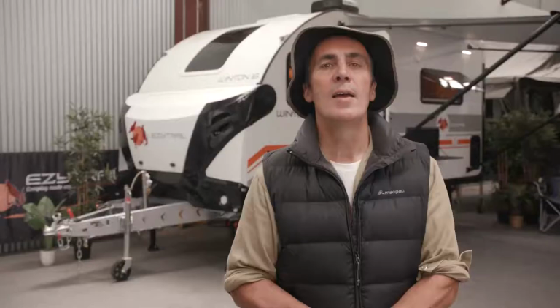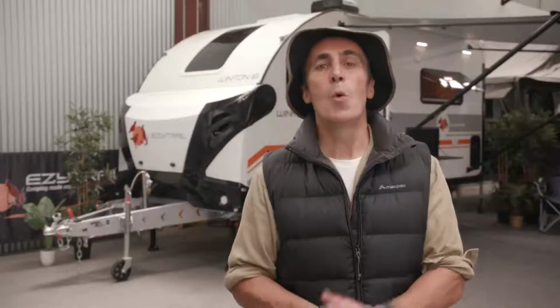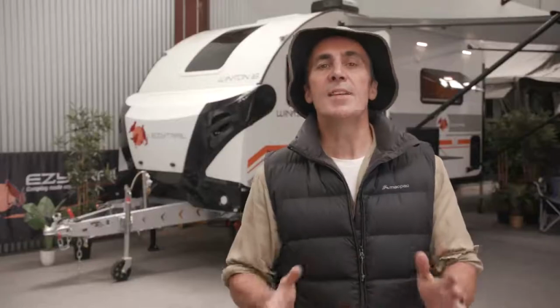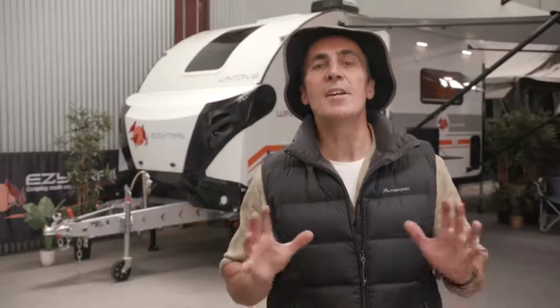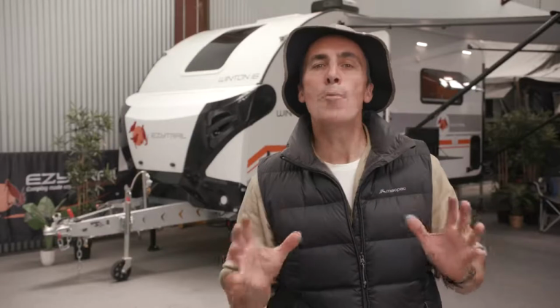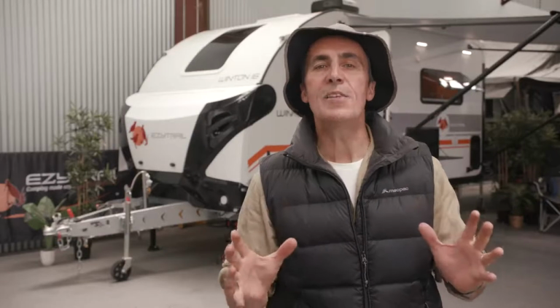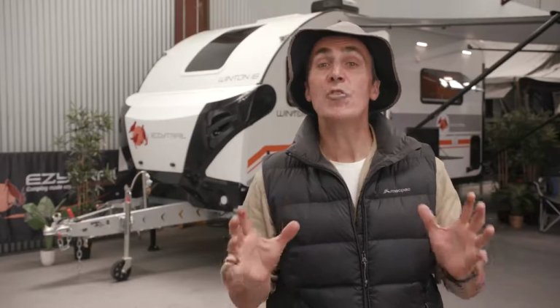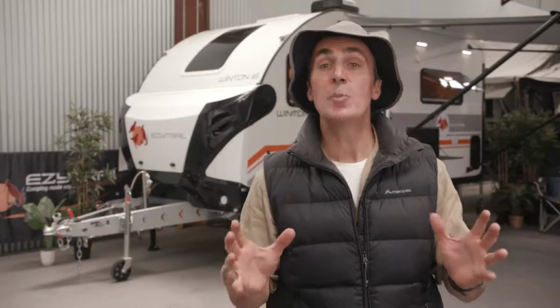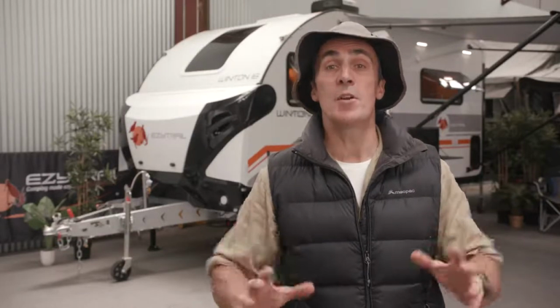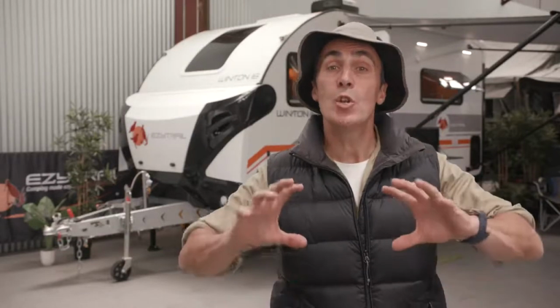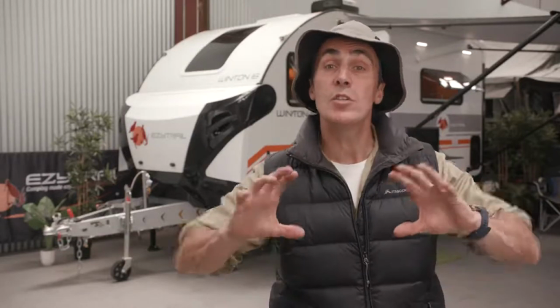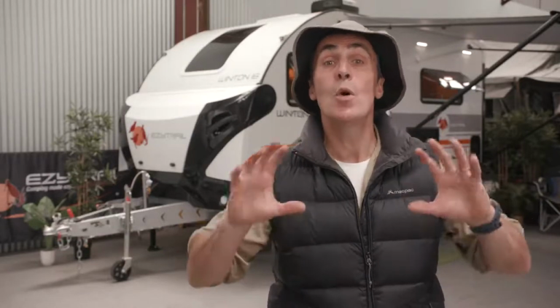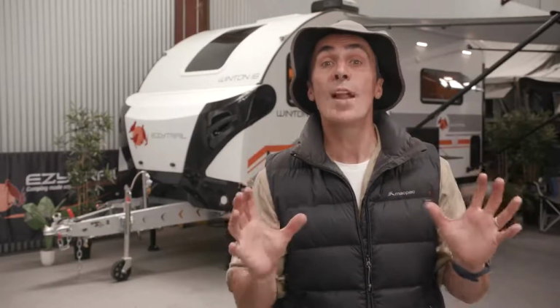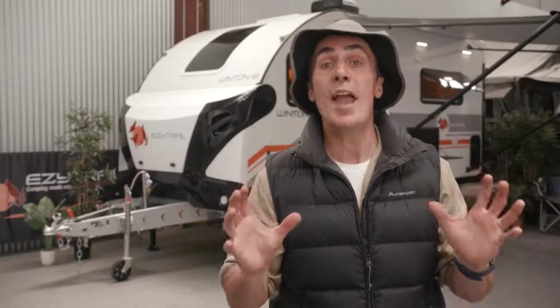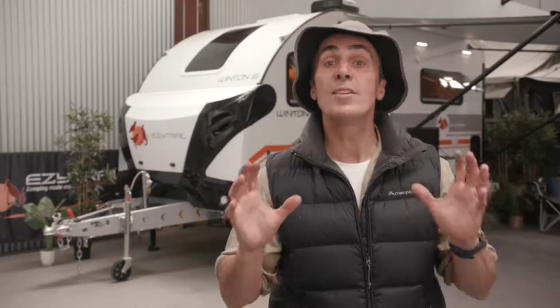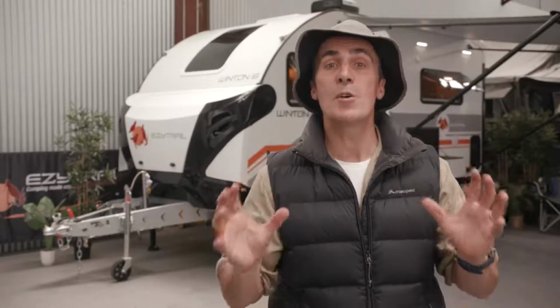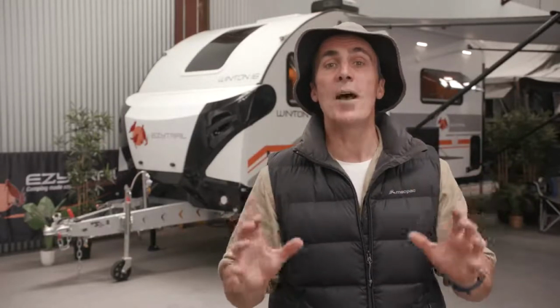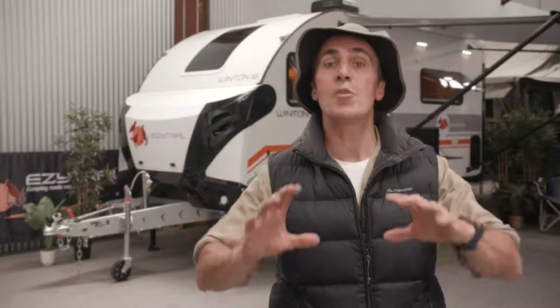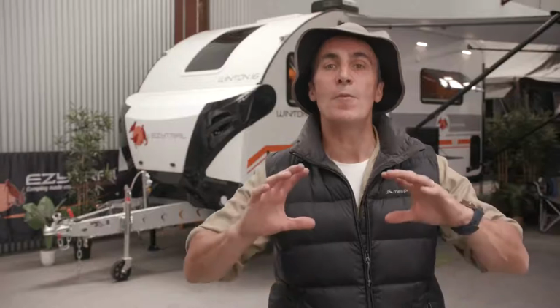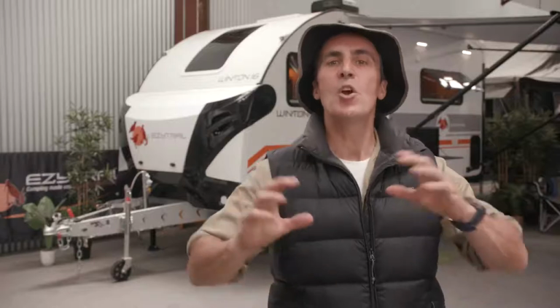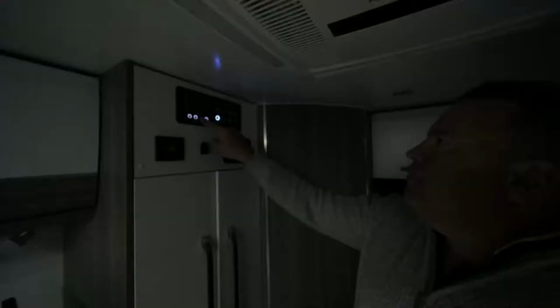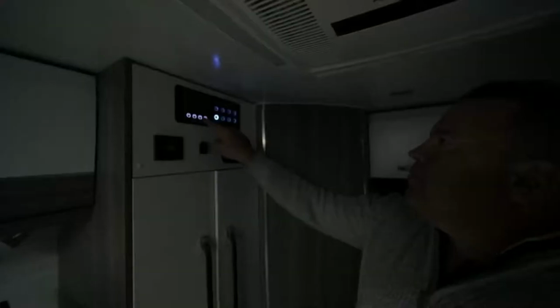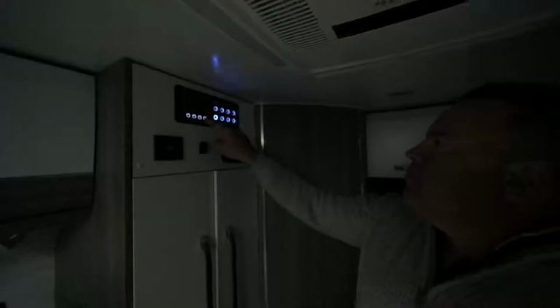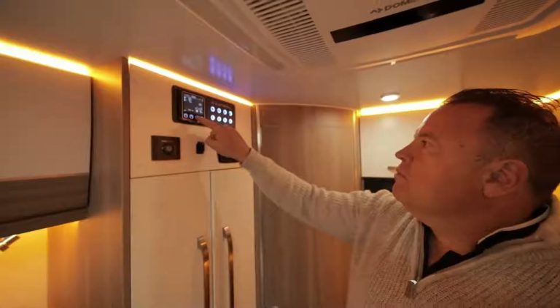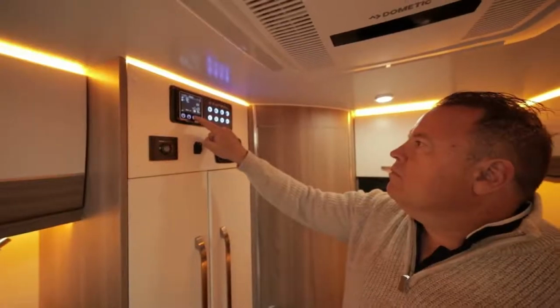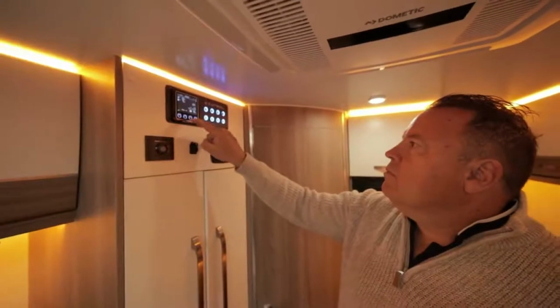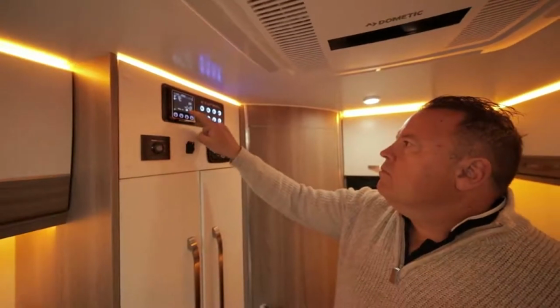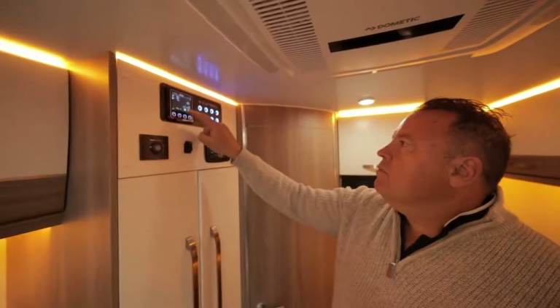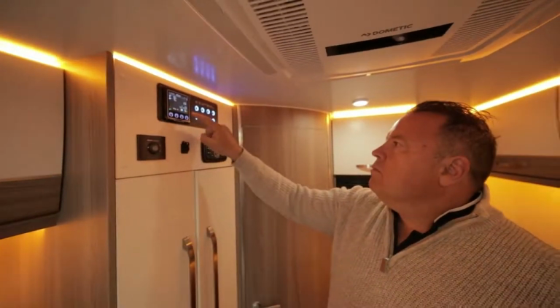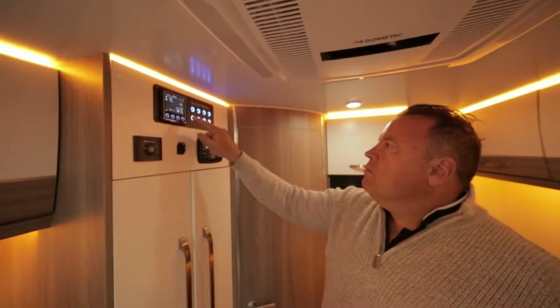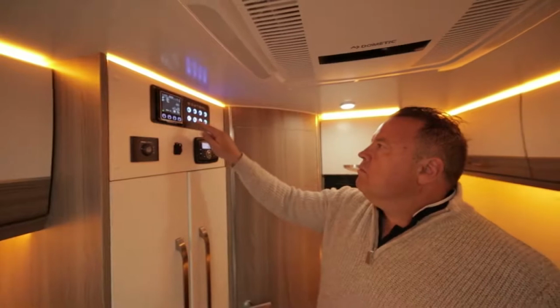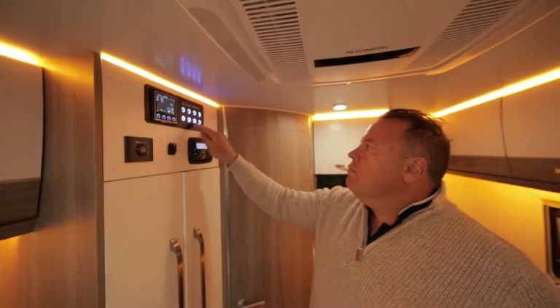The Winton has a comprehensive battery management system which utilises two 100Ah deep cycle batteries to run your fridge while you travel, and all your entertainment system and LED lighting at the campsite.